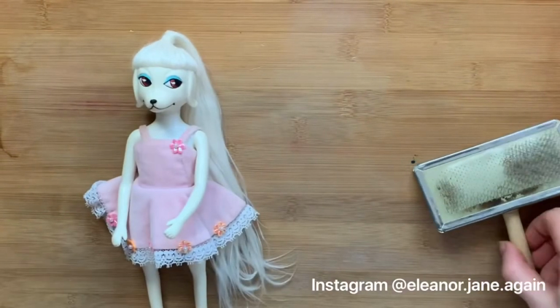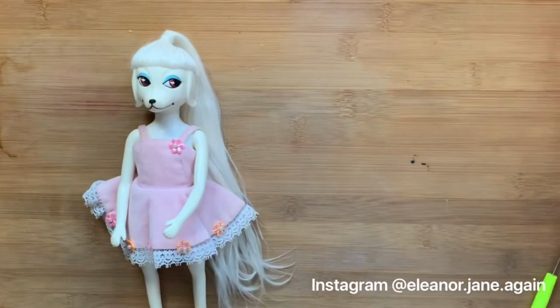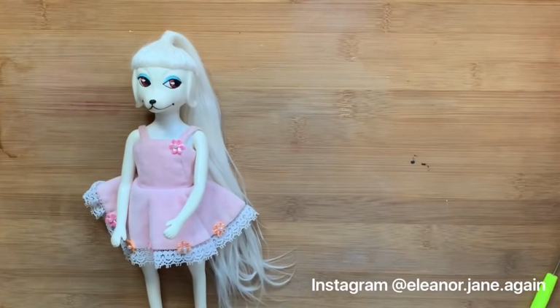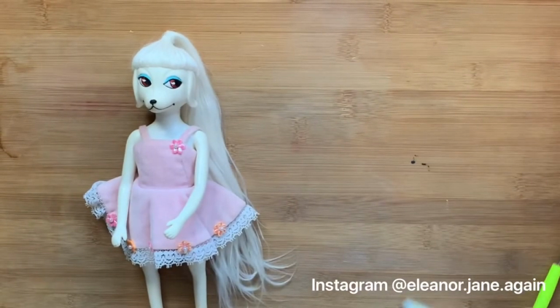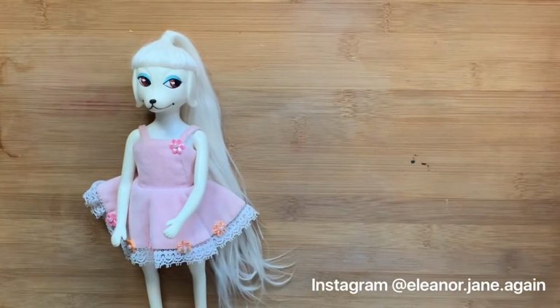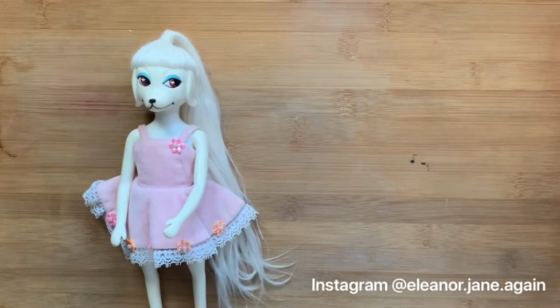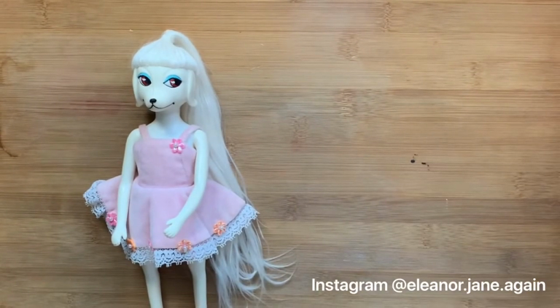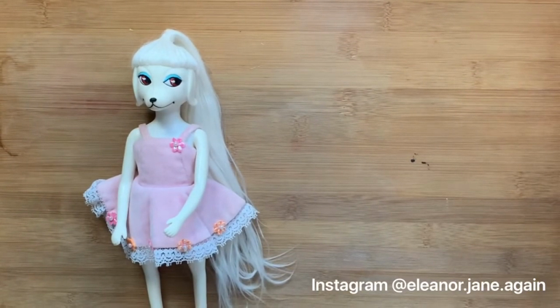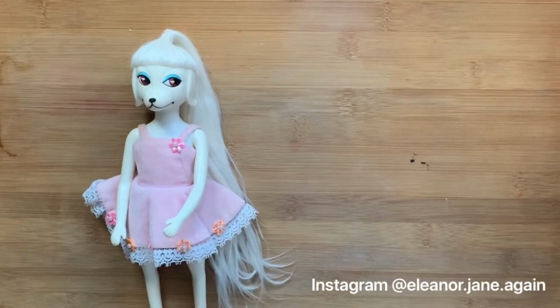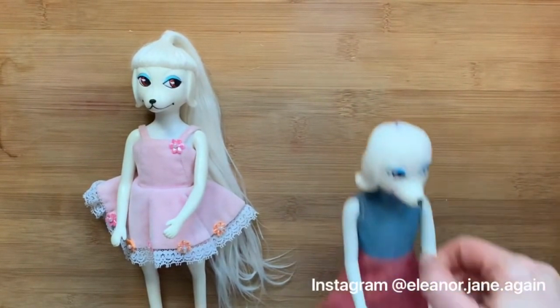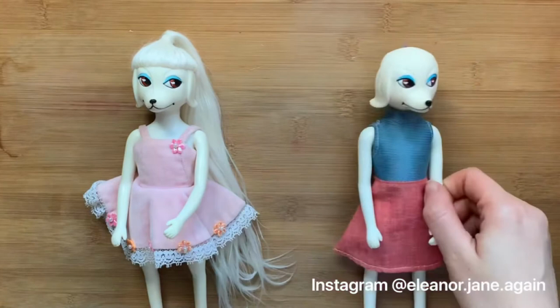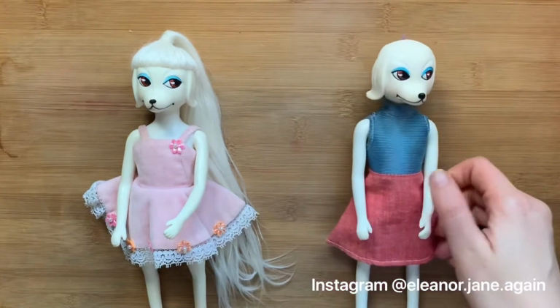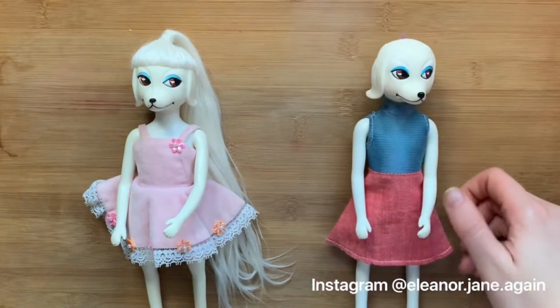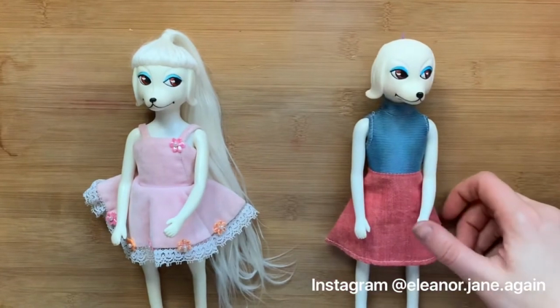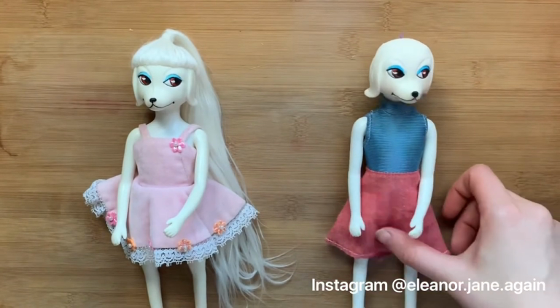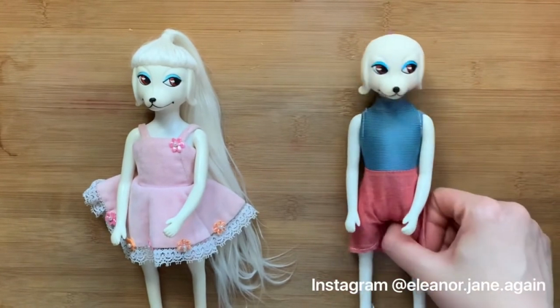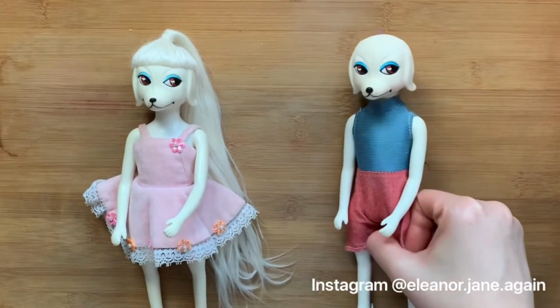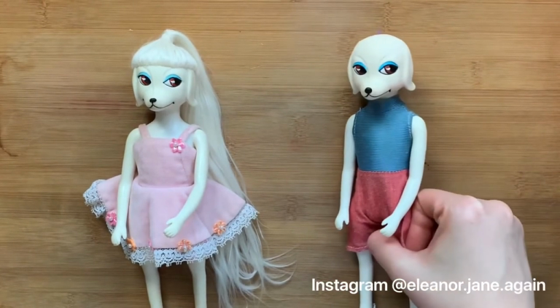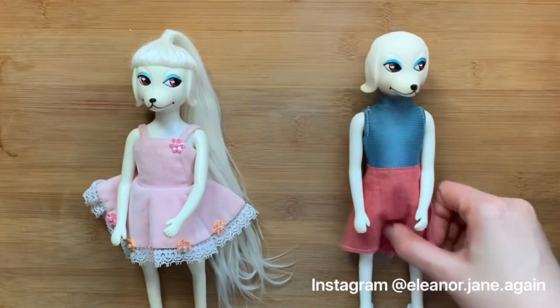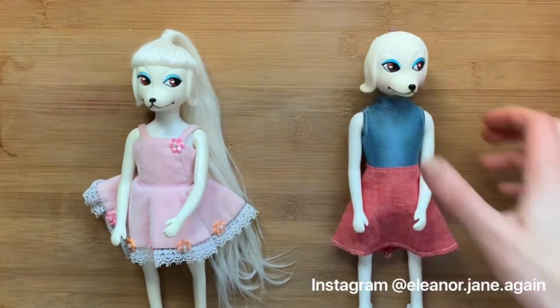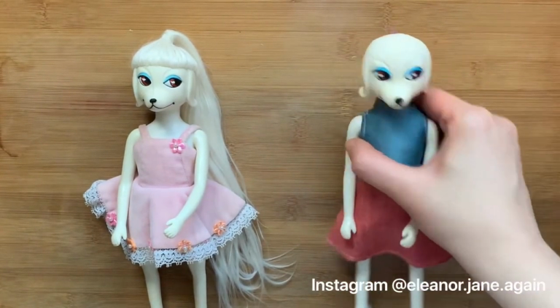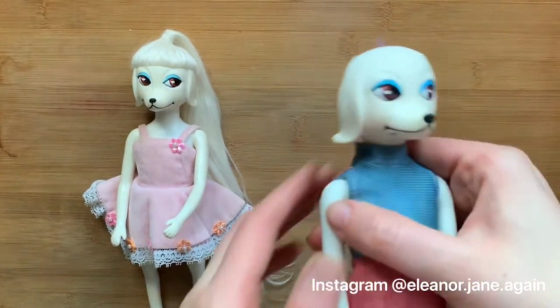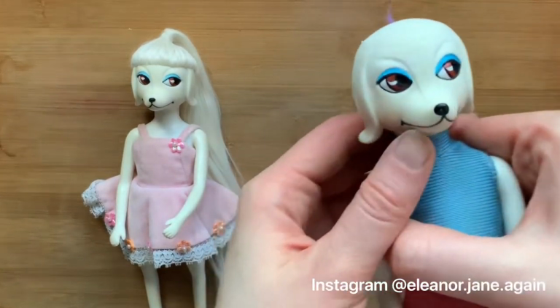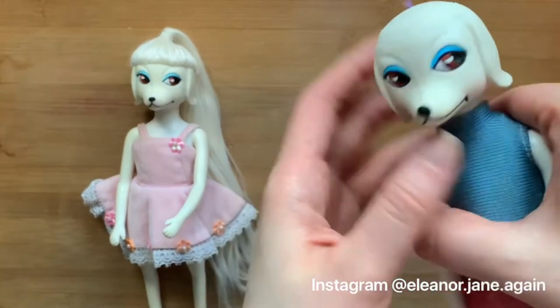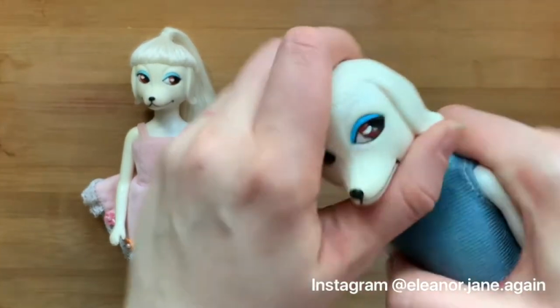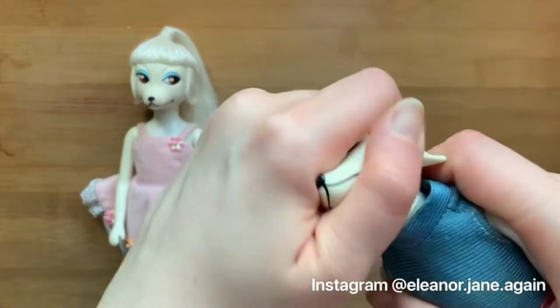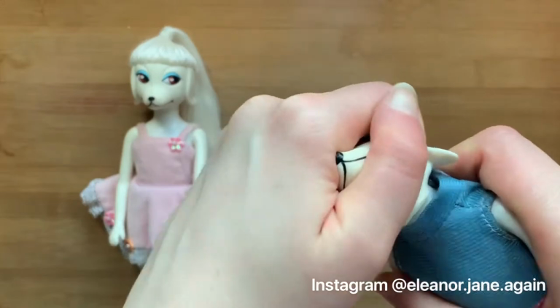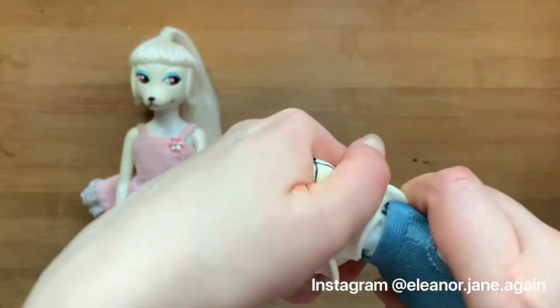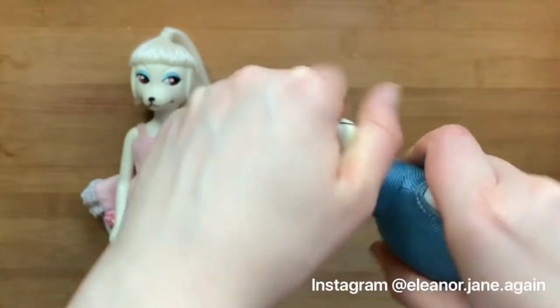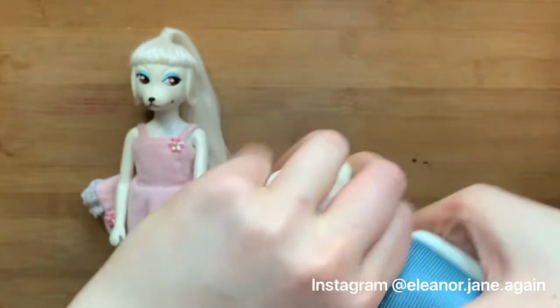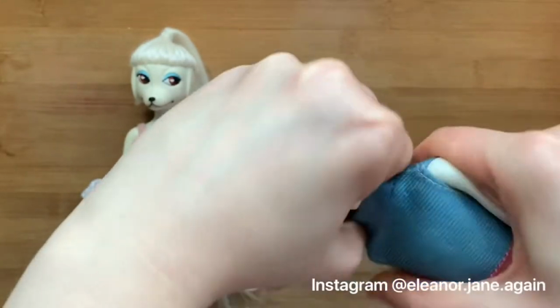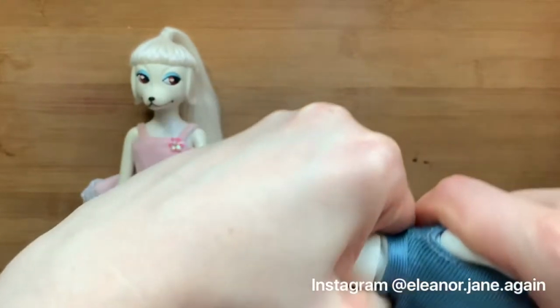So this is the Patina I'm going to be re-rooting. She's already been partially re-rooted, and here's mine for comparison — just bald or nearly bald. She's got one little hair plug sticking out.